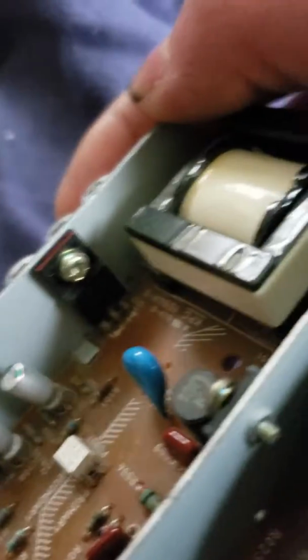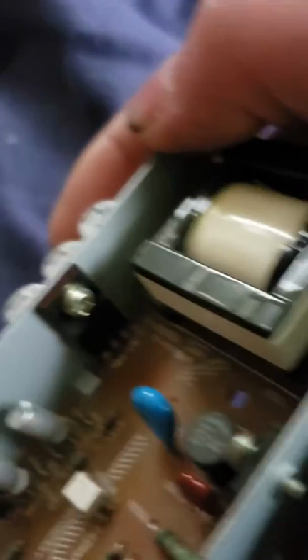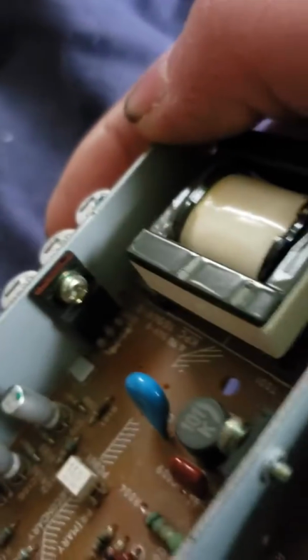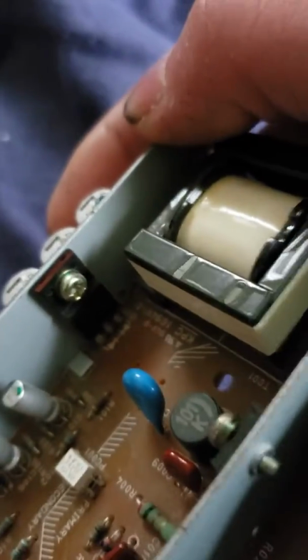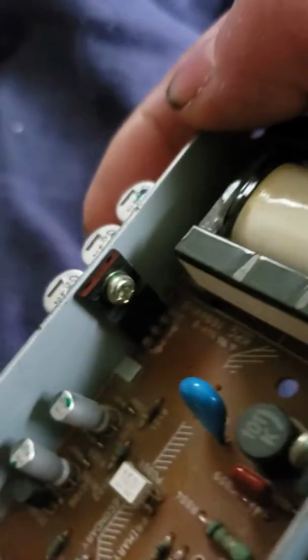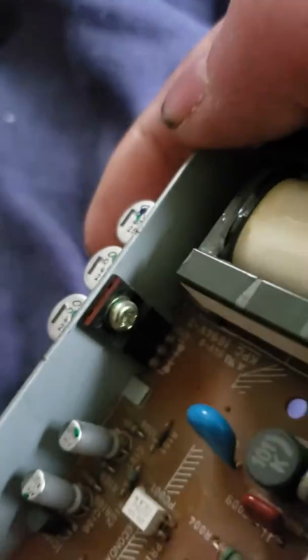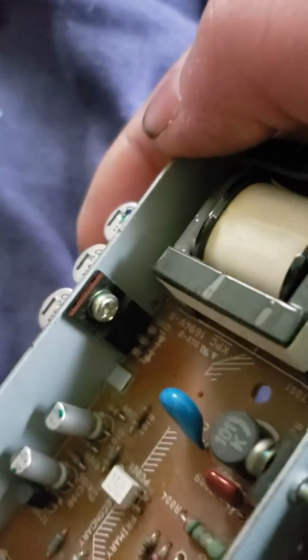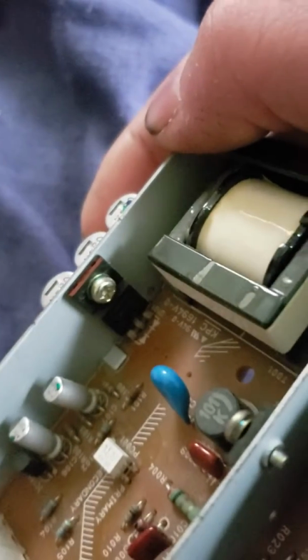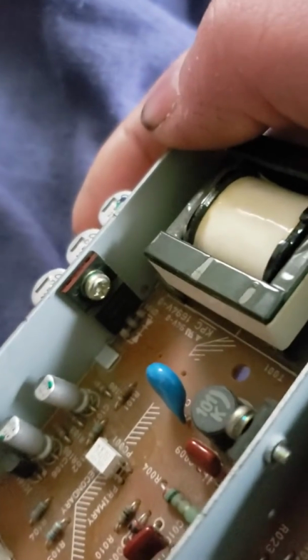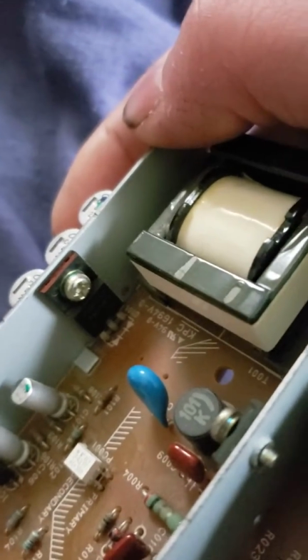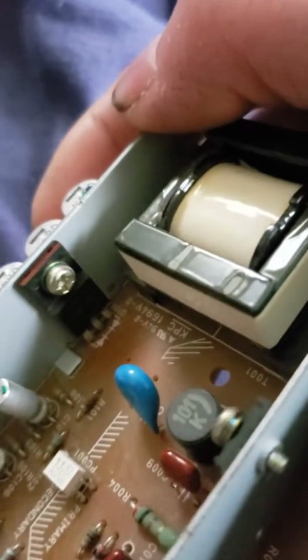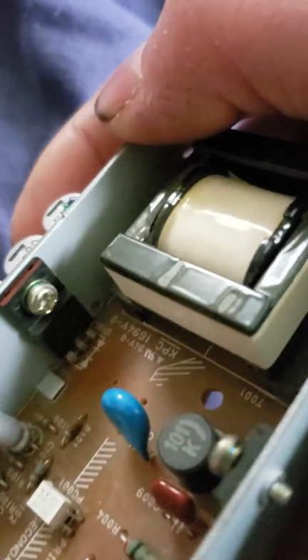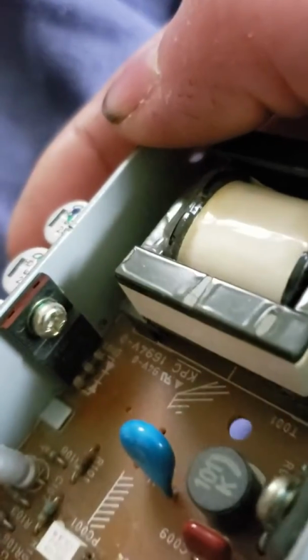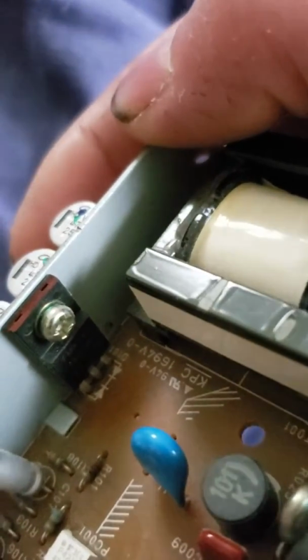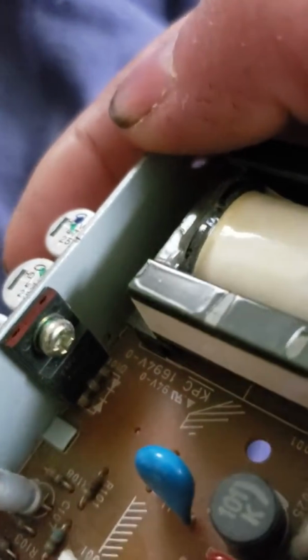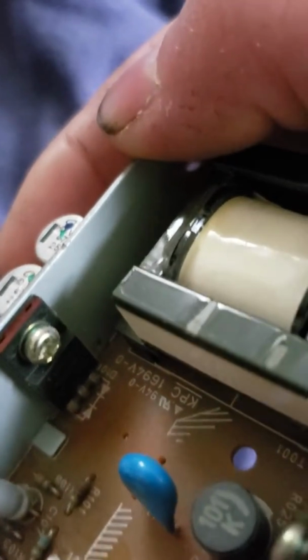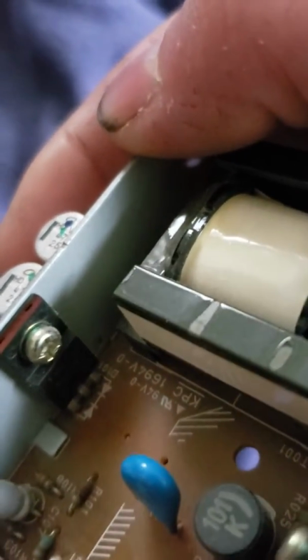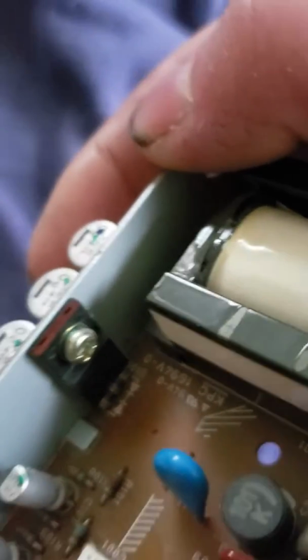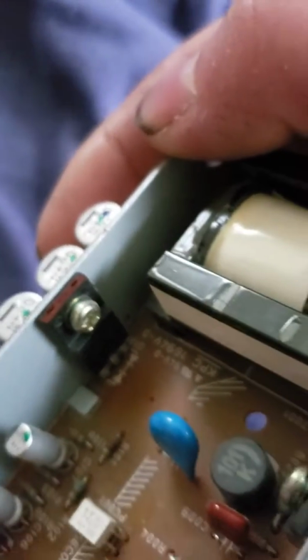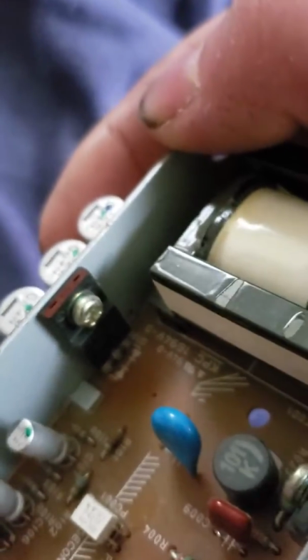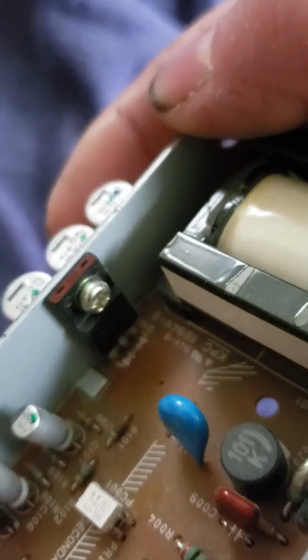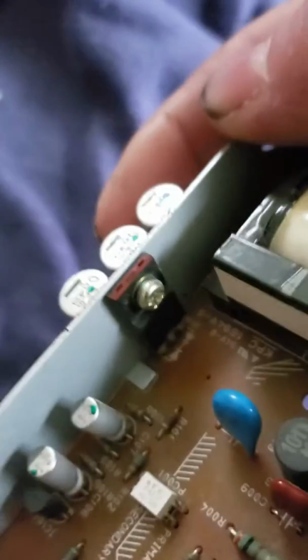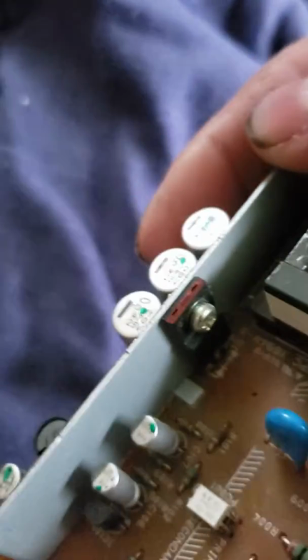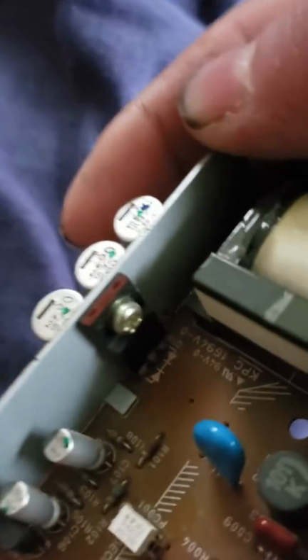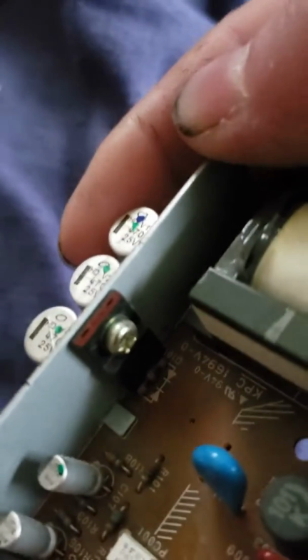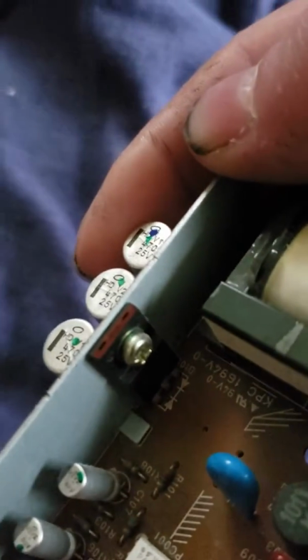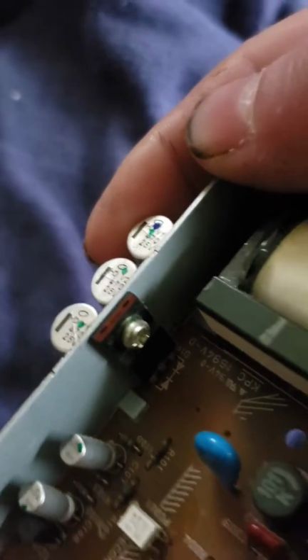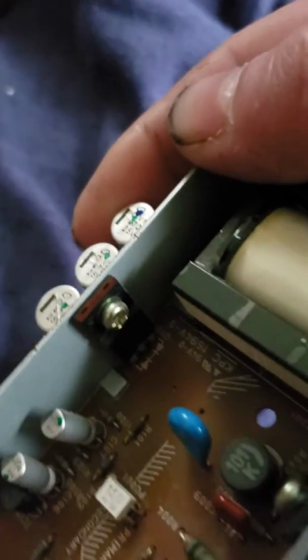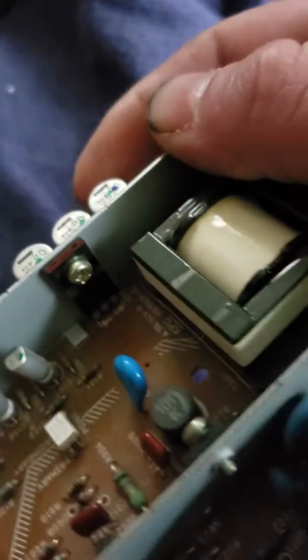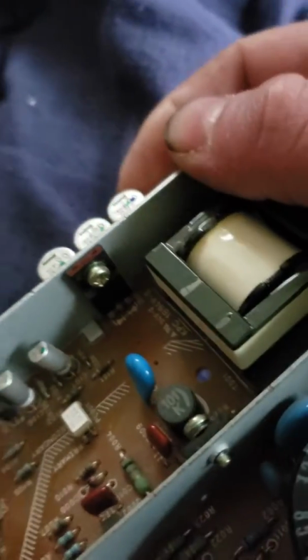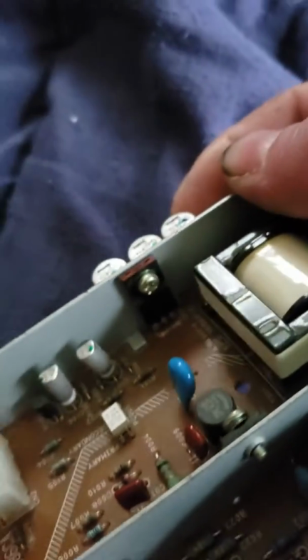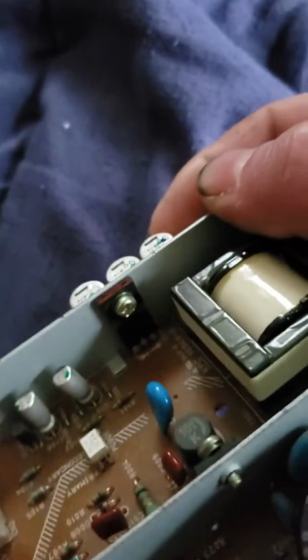The part numbers on these are different. Each one has a CT on it — your chip will have a CT. They have been obsolete and superseded.